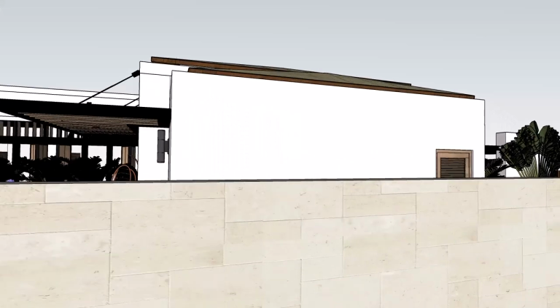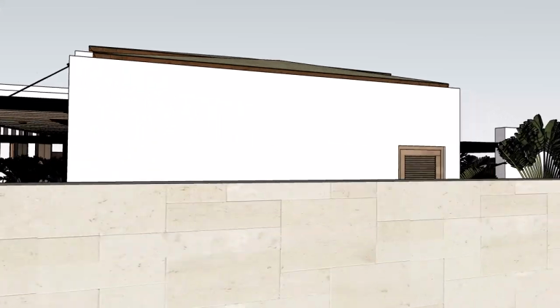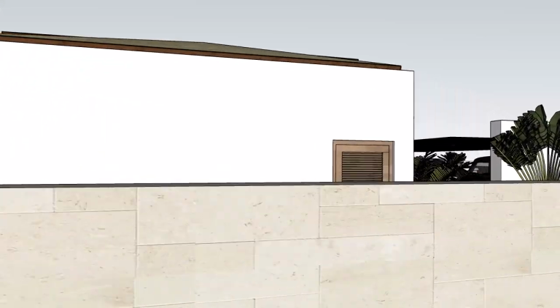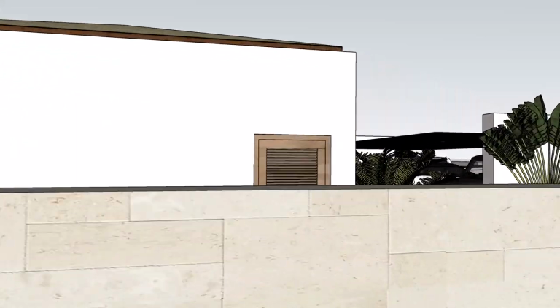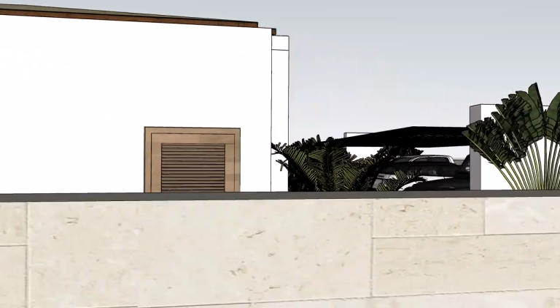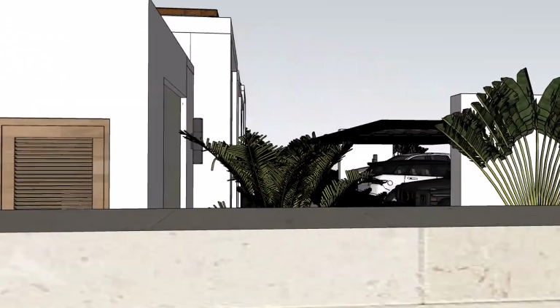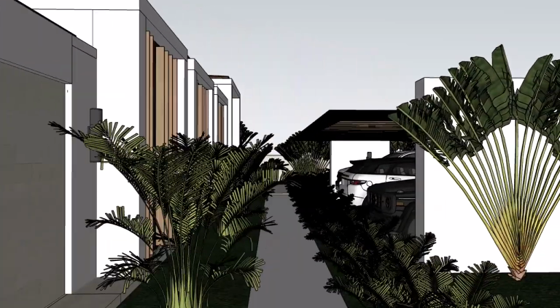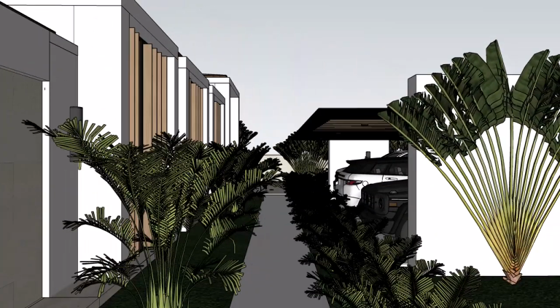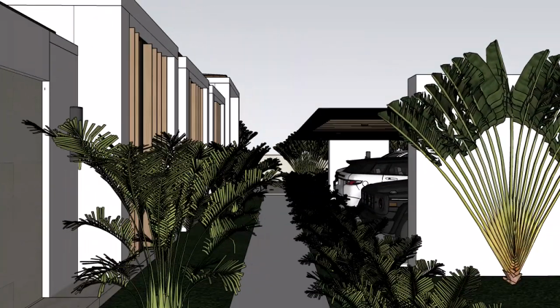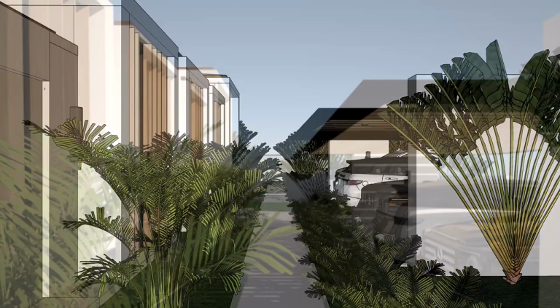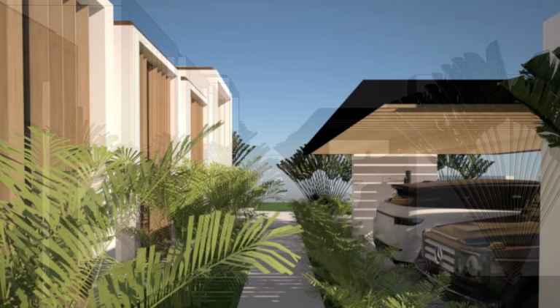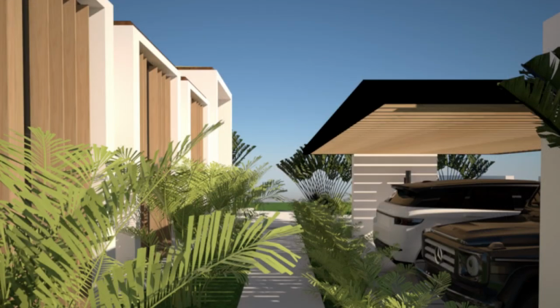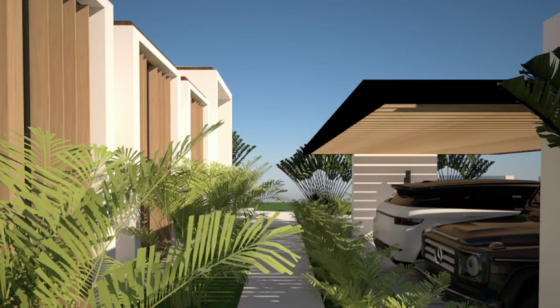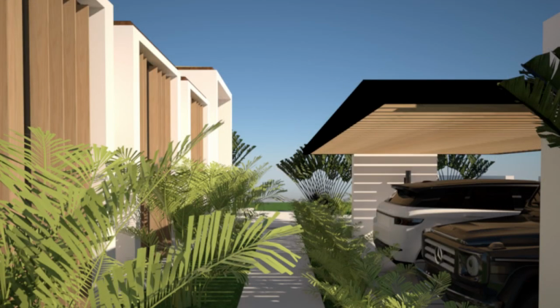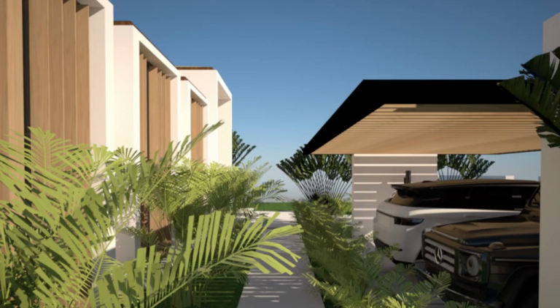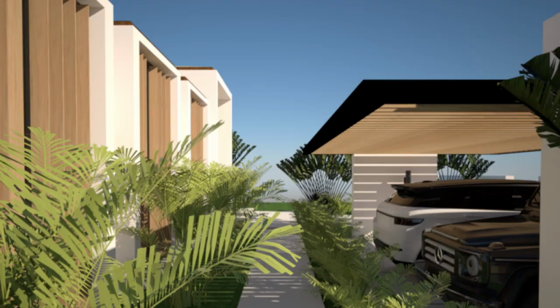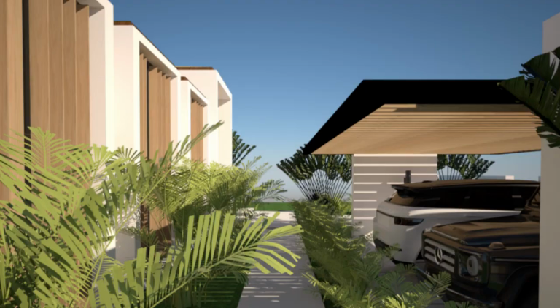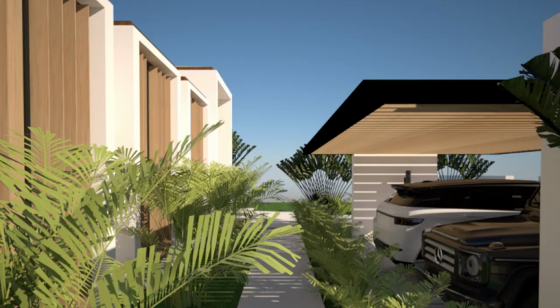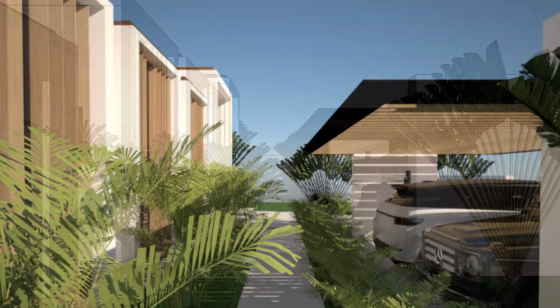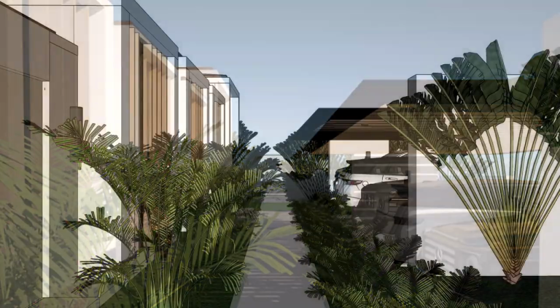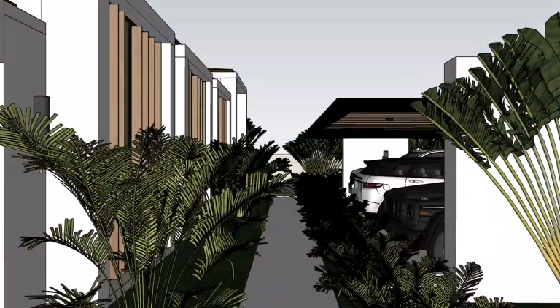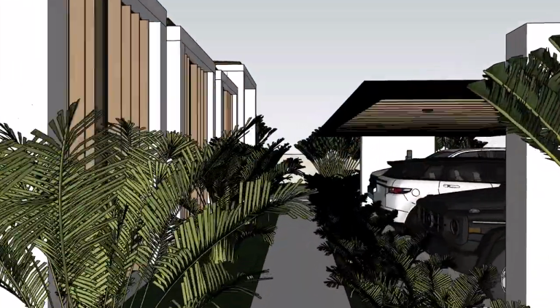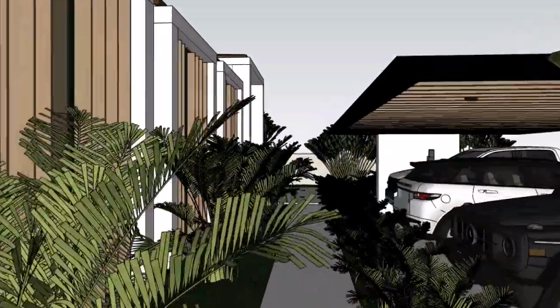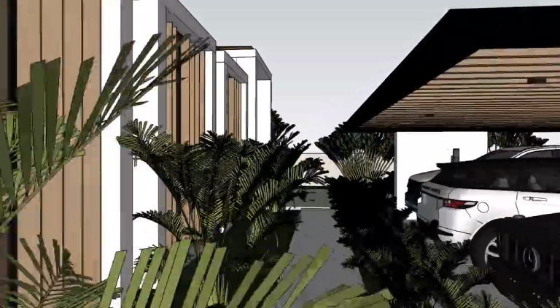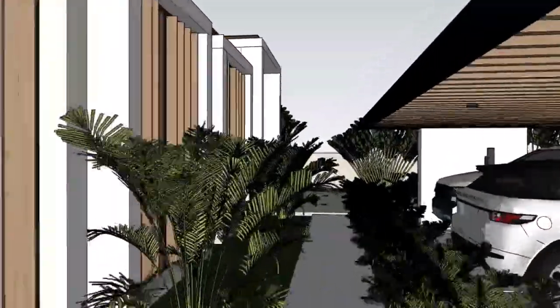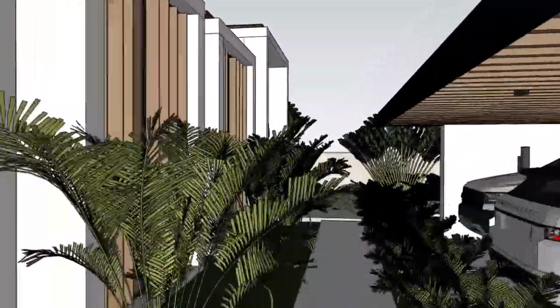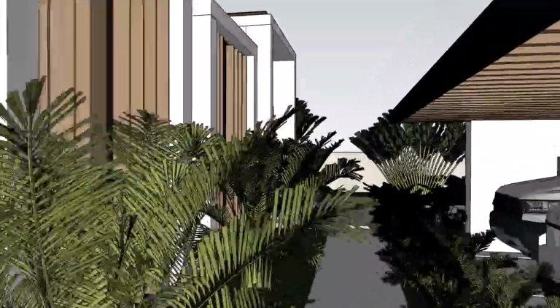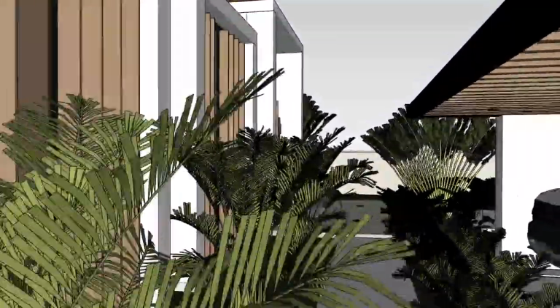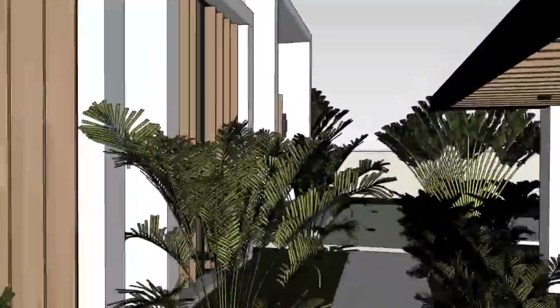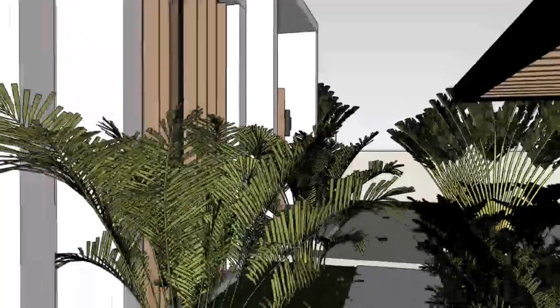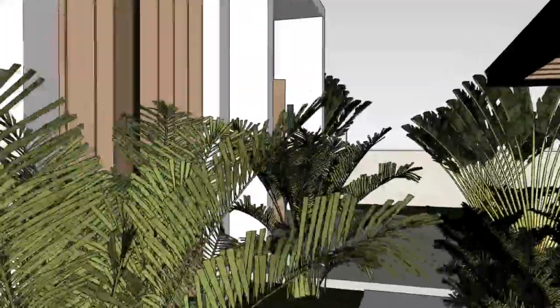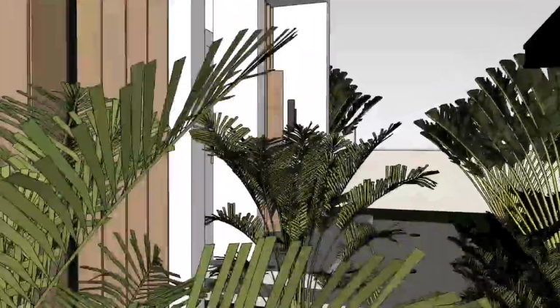The windows are covered by louvering. The louvering adds a level of sophistication to the space while ensuring privacy to the occupants when they so desire.